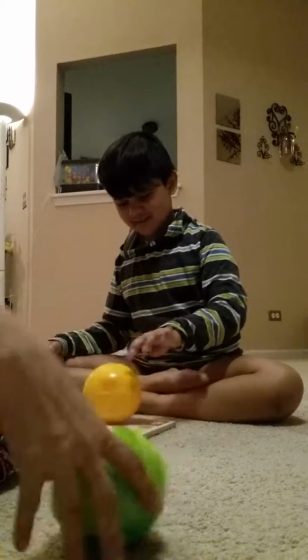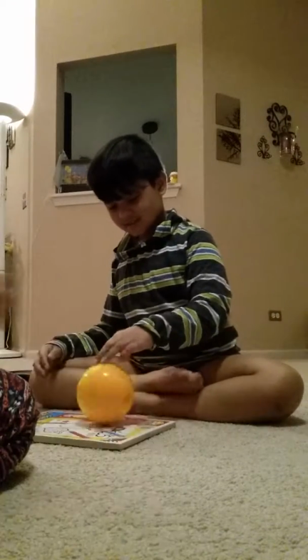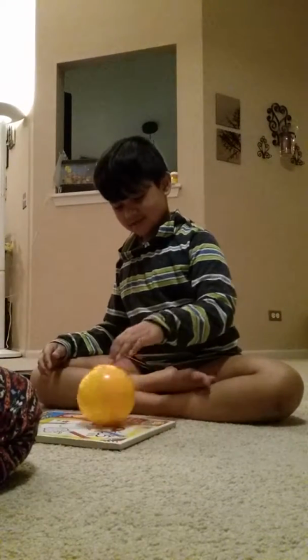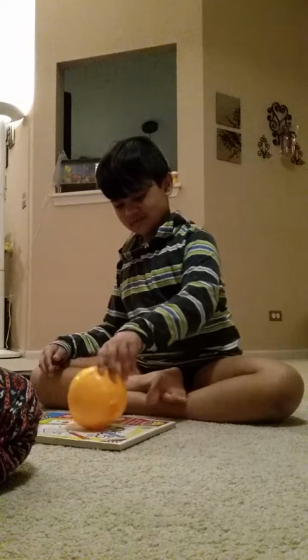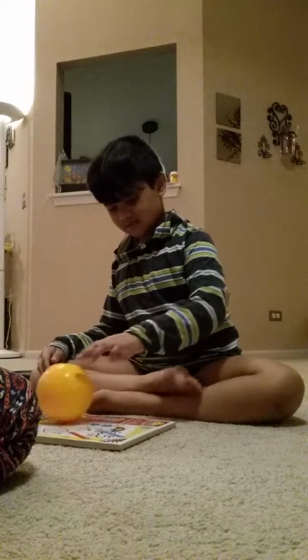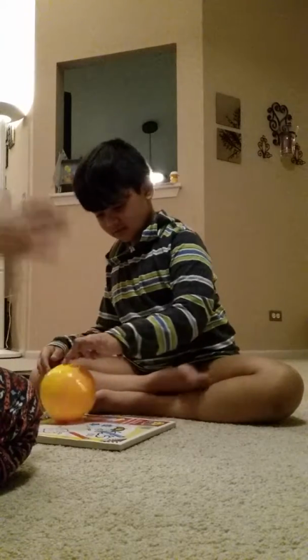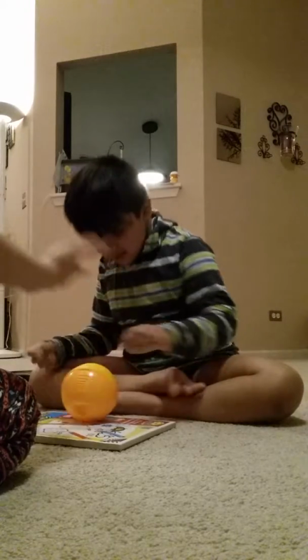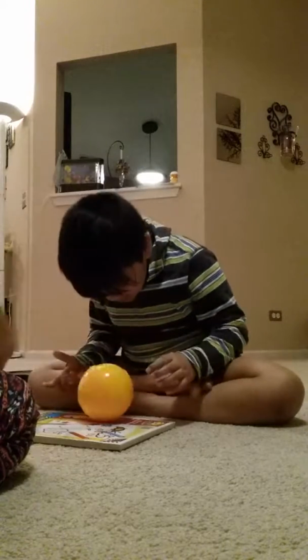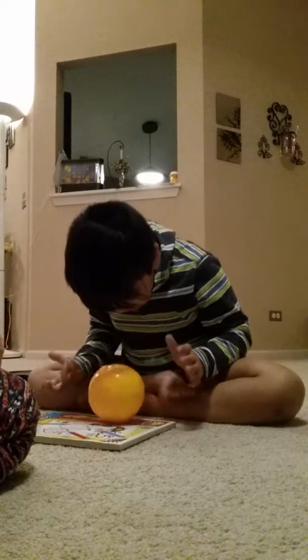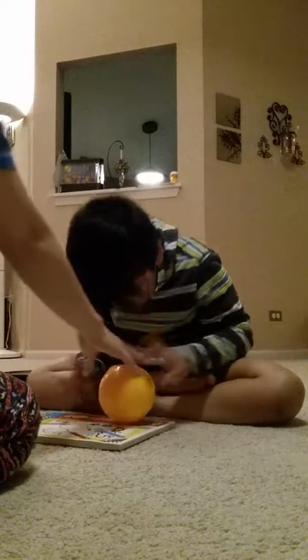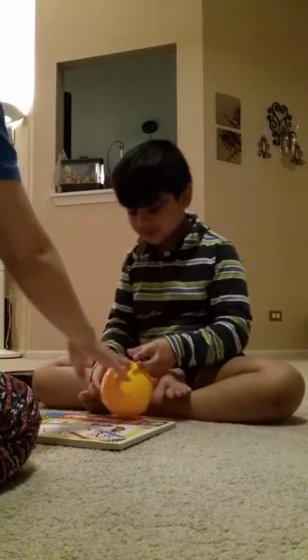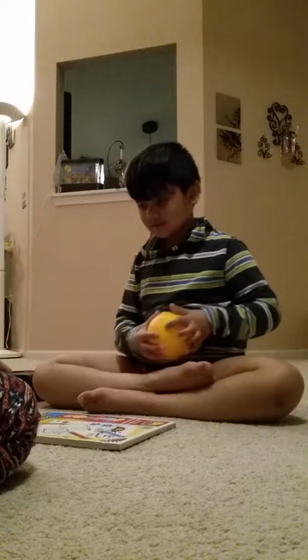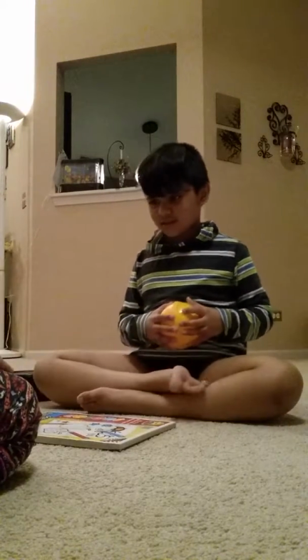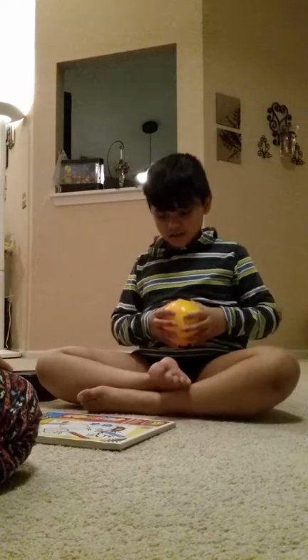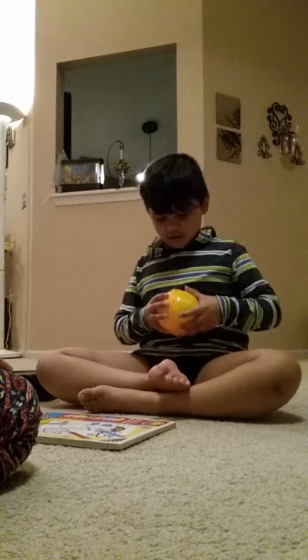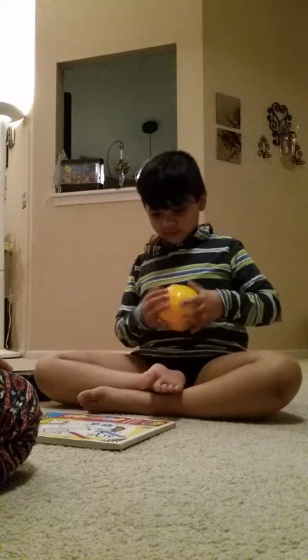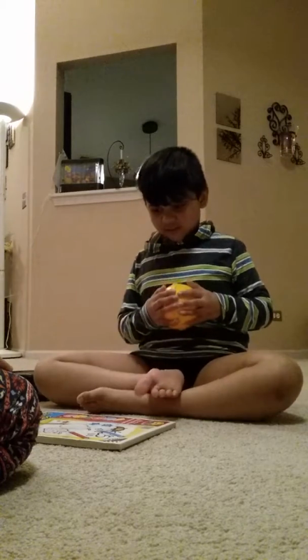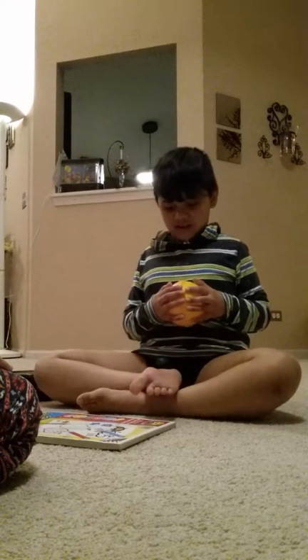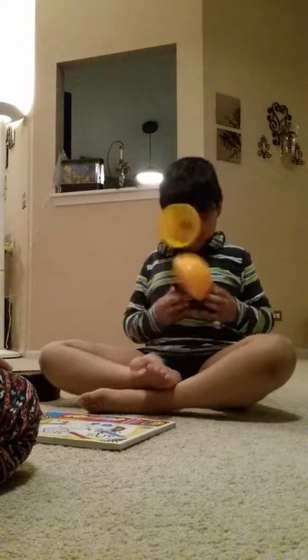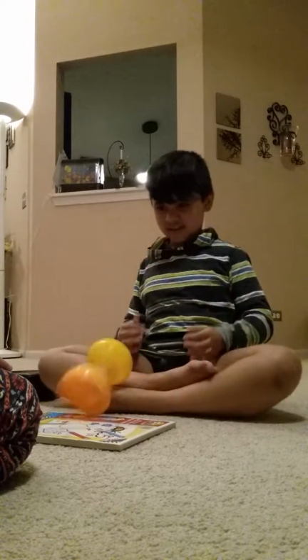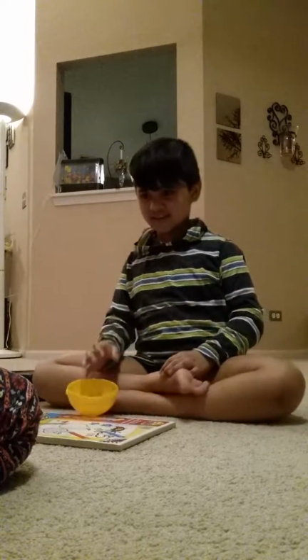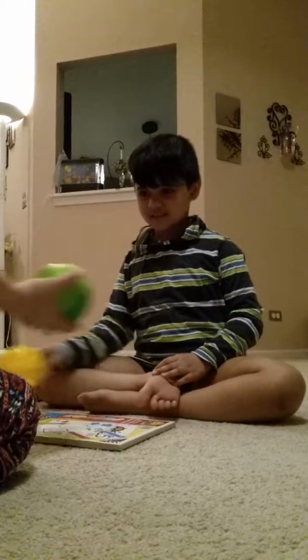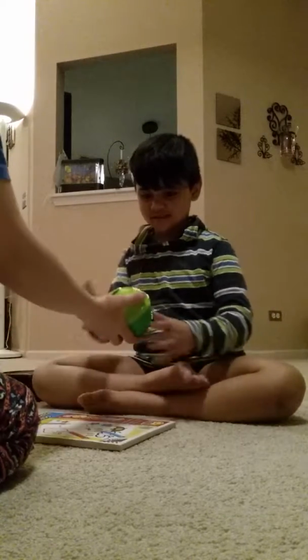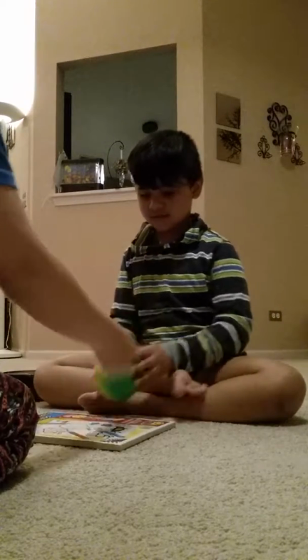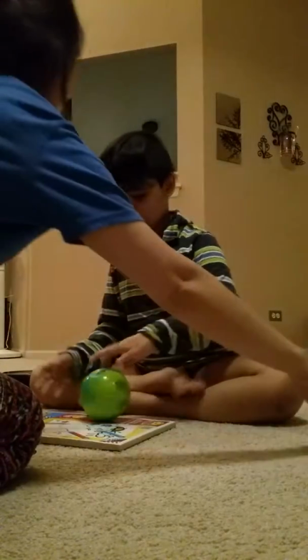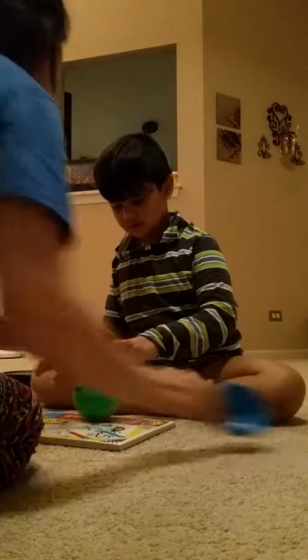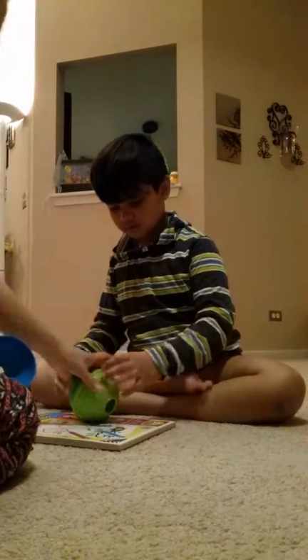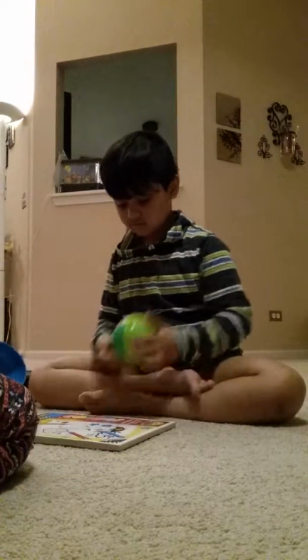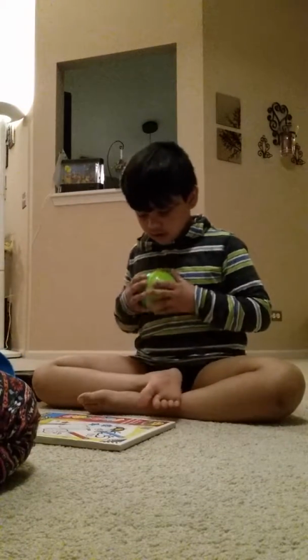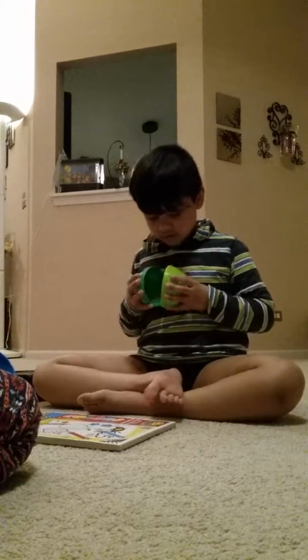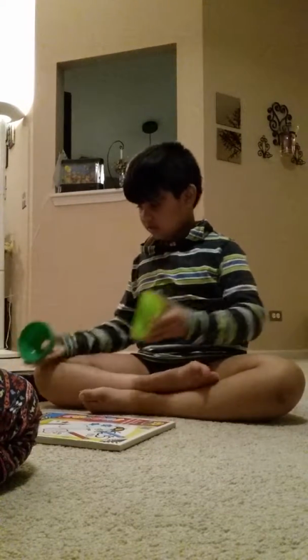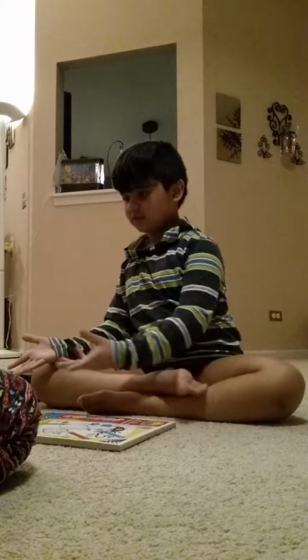Open. Good job. Open. Open. Open. Very good, Trisha. Okay, last one. Open. Before you spin, open. Good job.